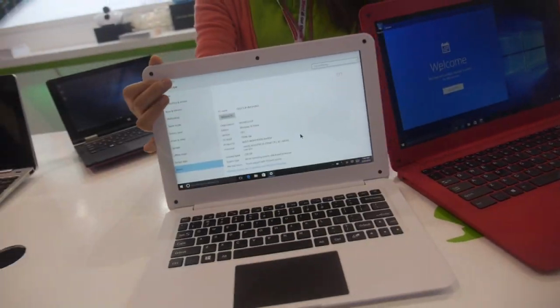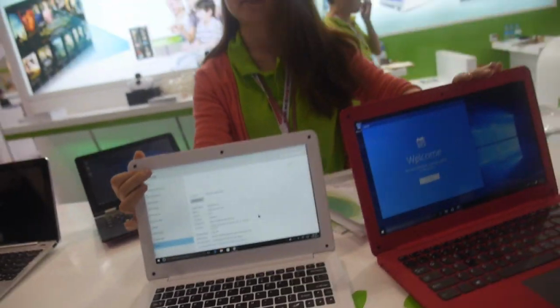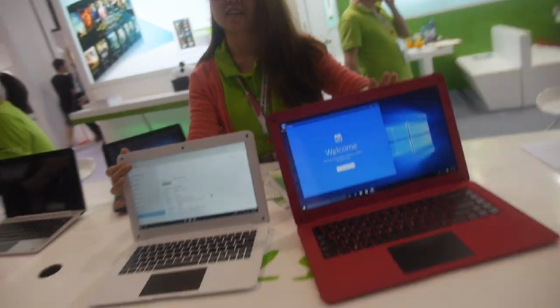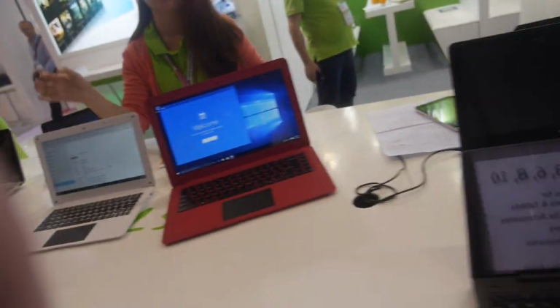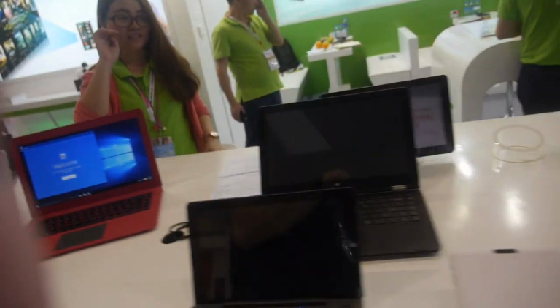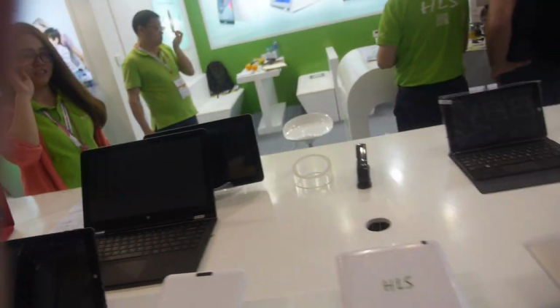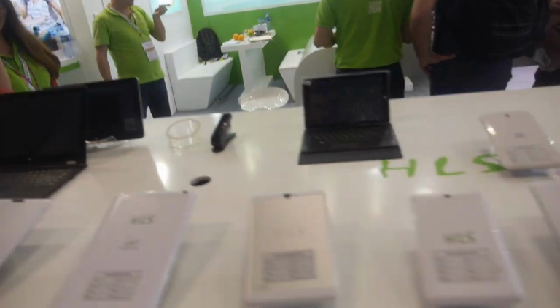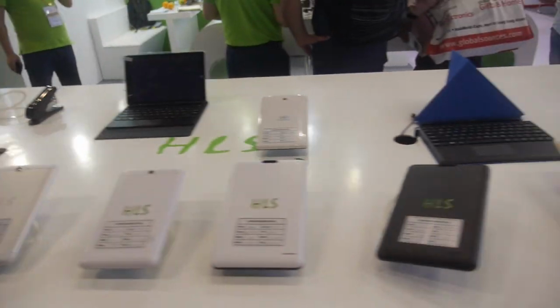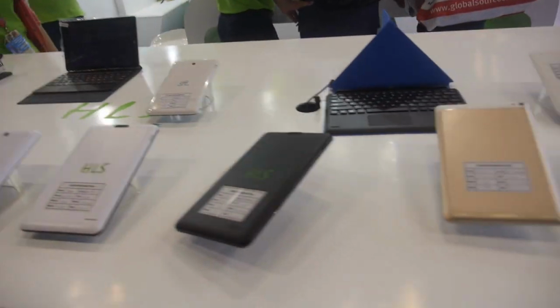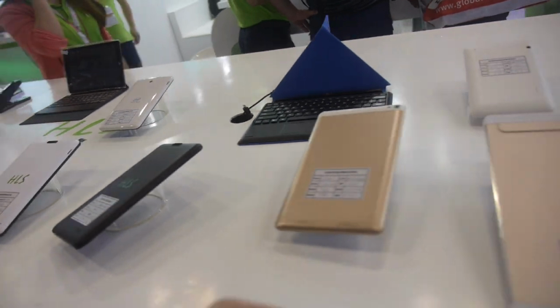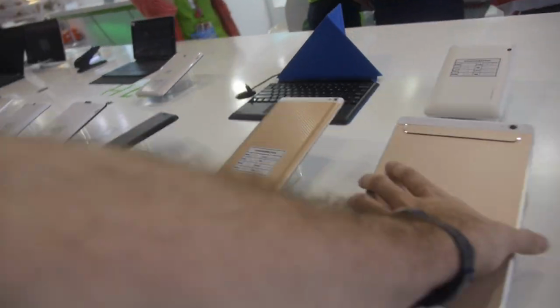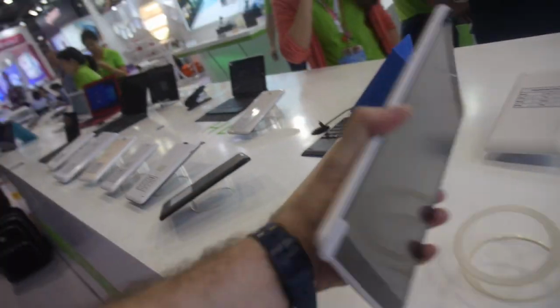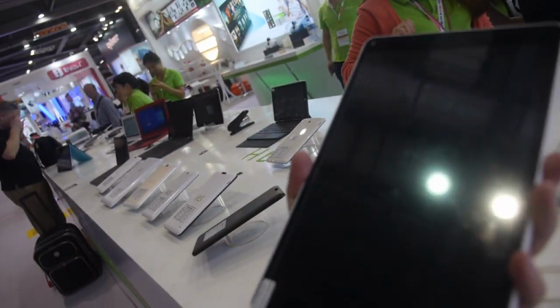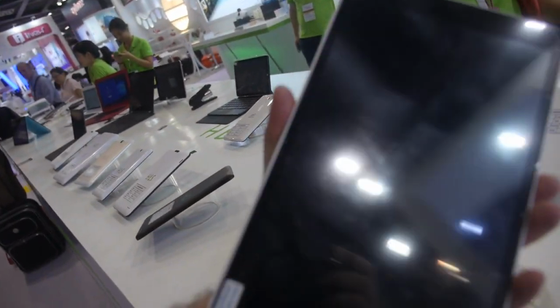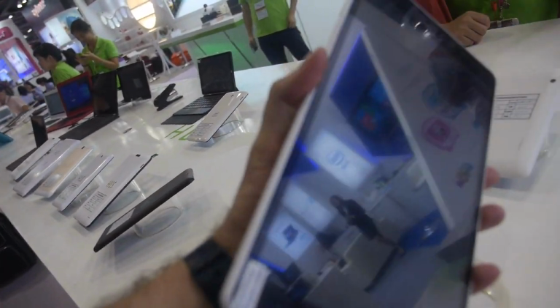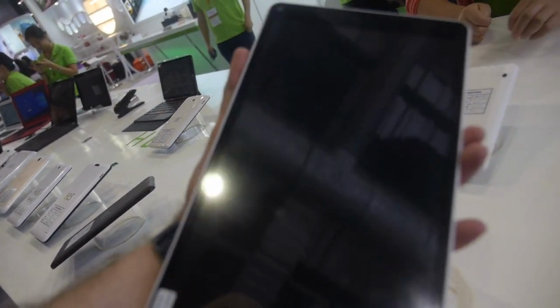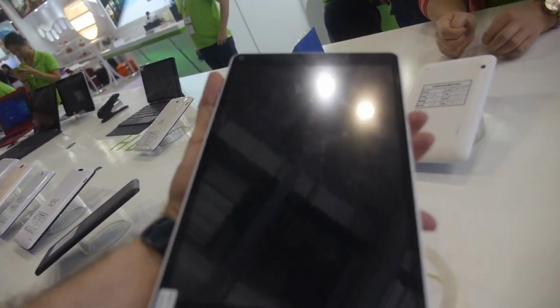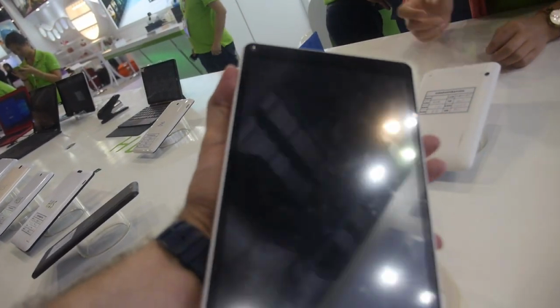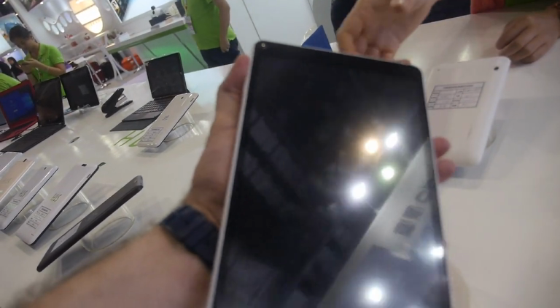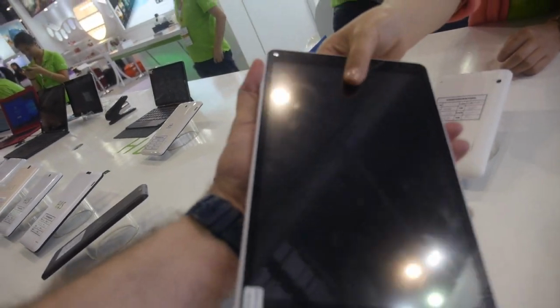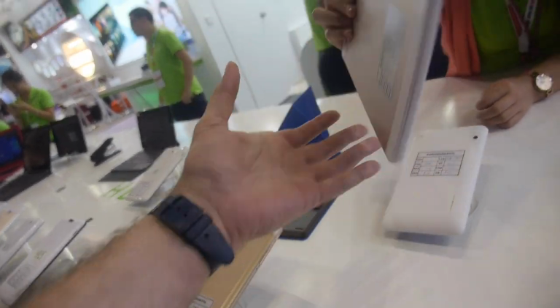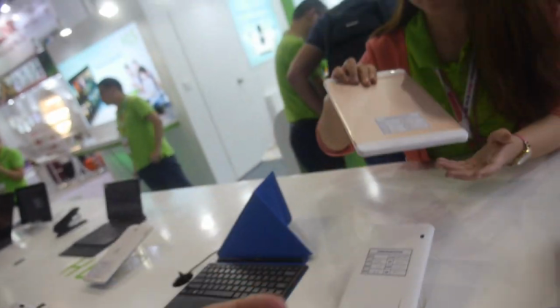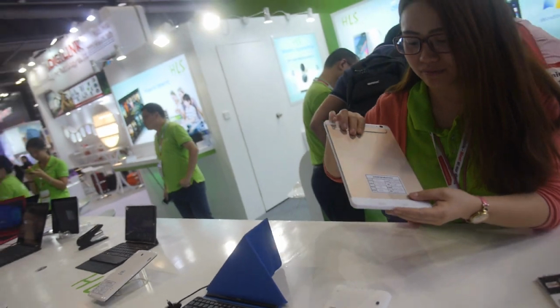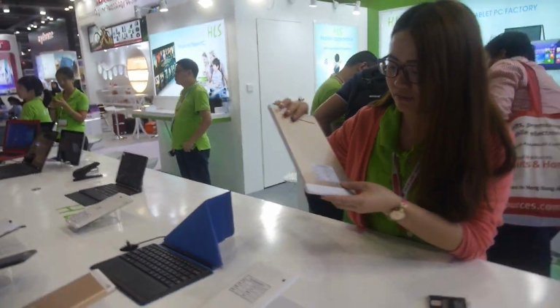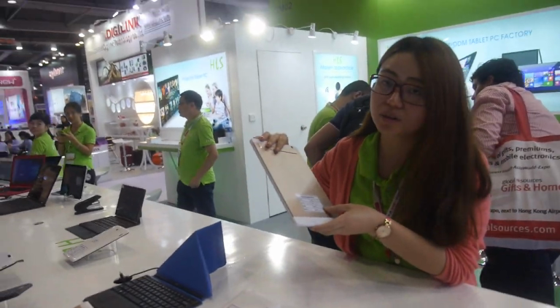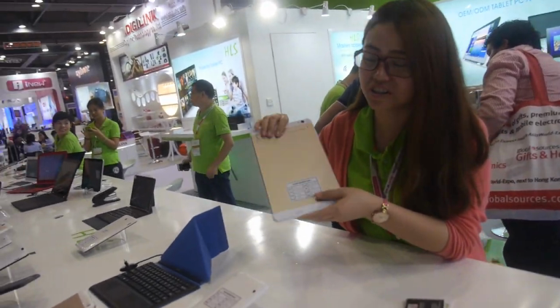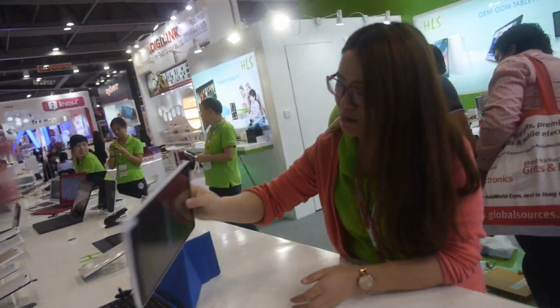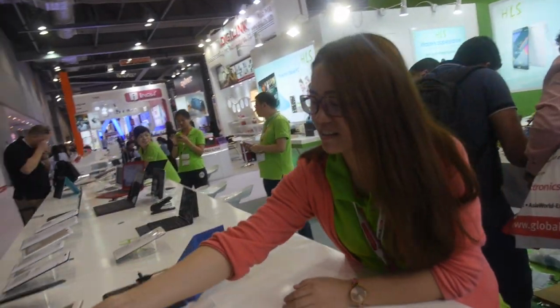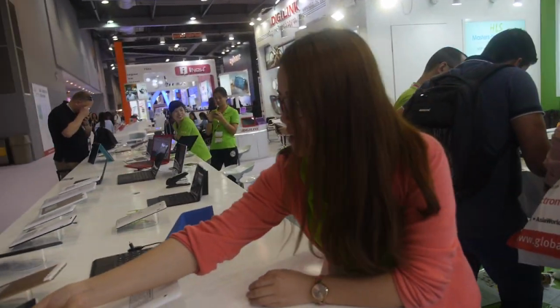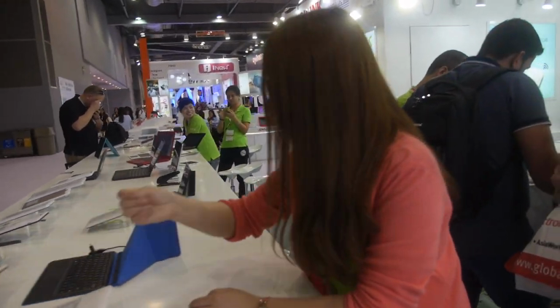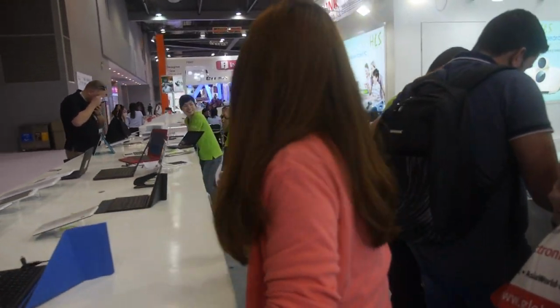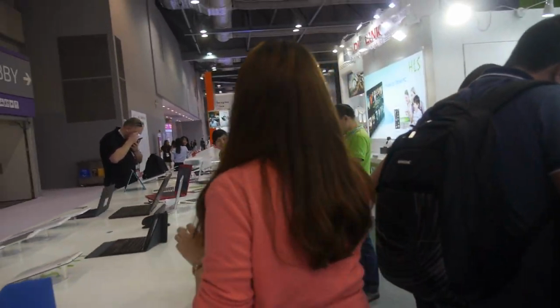We look around — there are more and more tablets in different sizes, including a big one. And you also have a projector tablet, so let's go check it out.